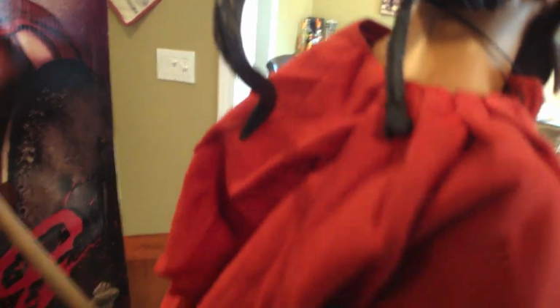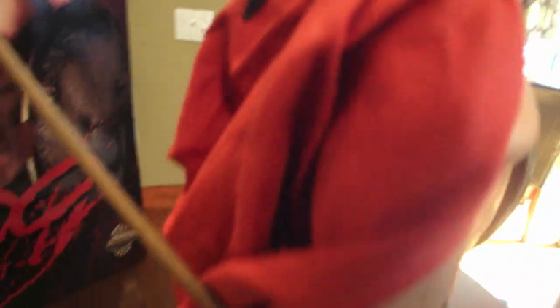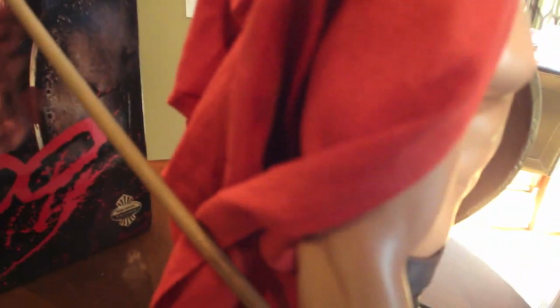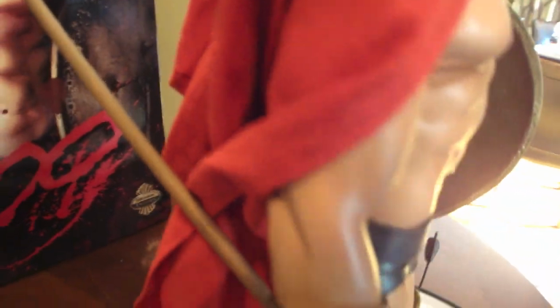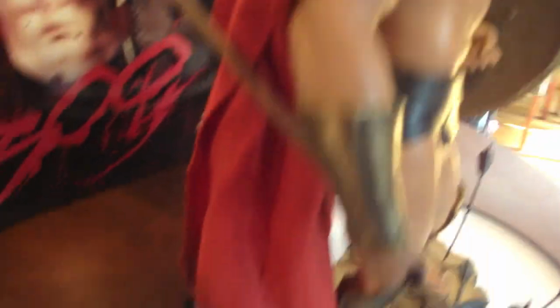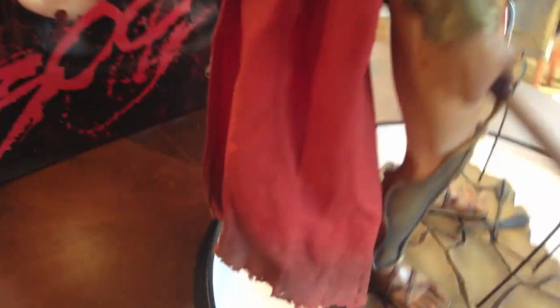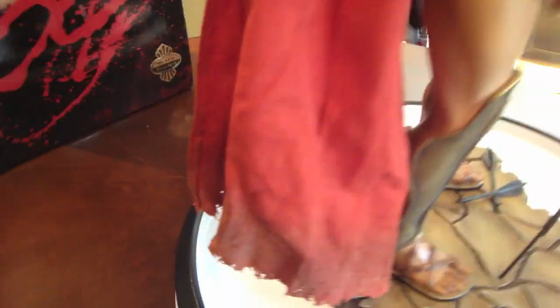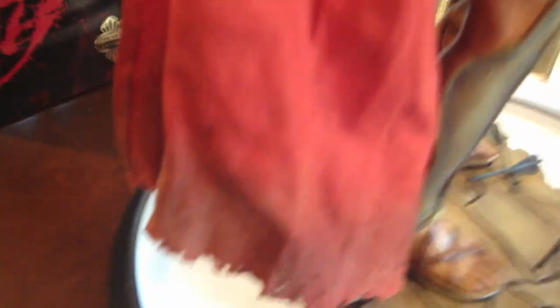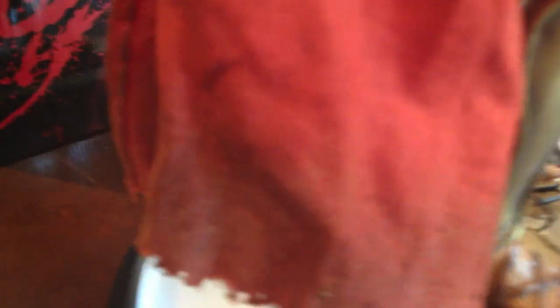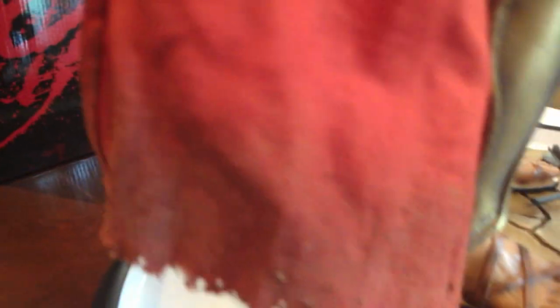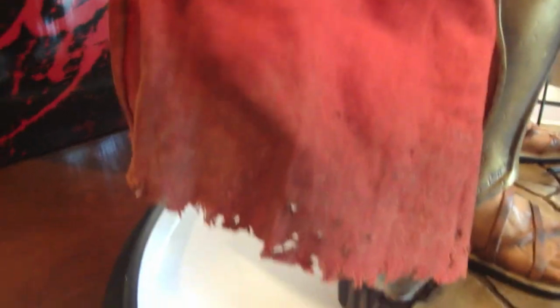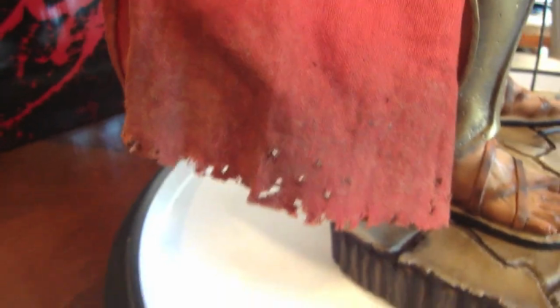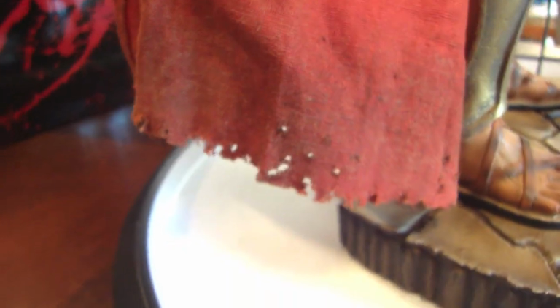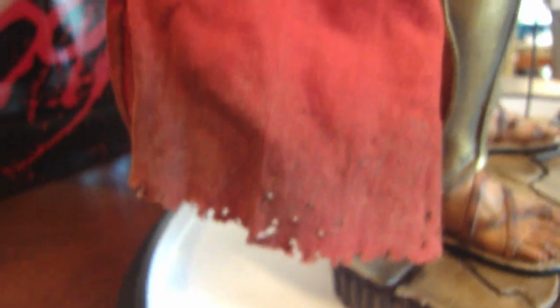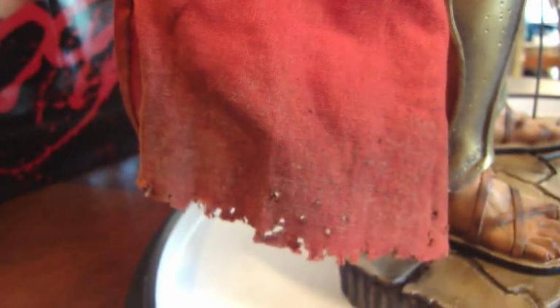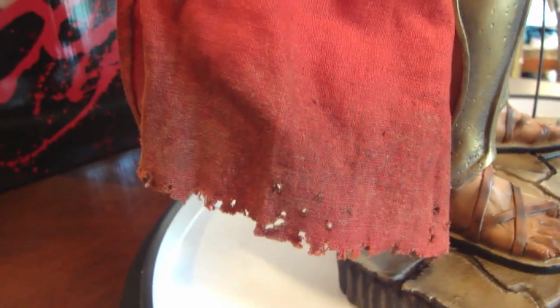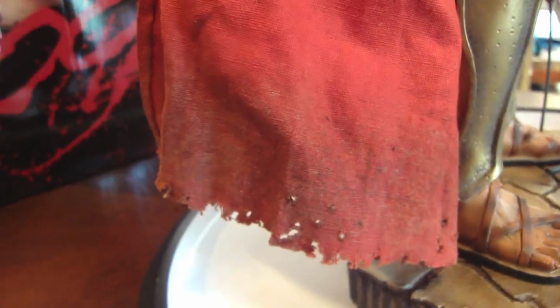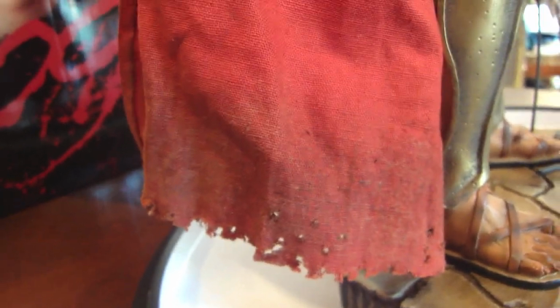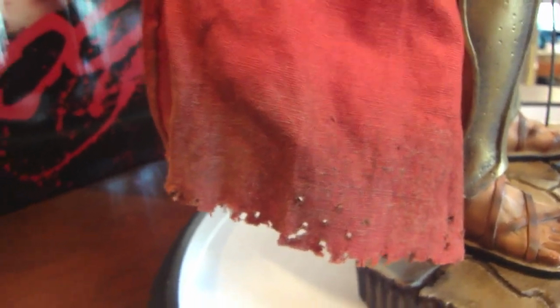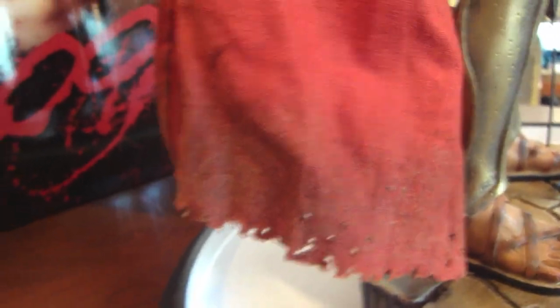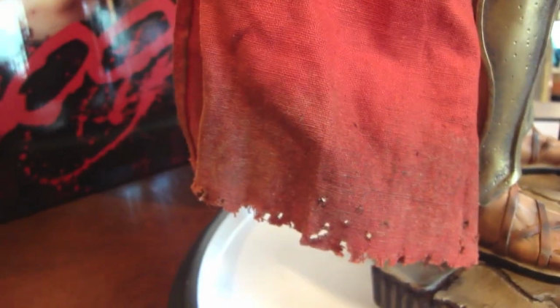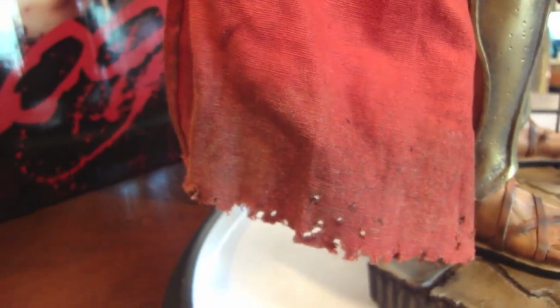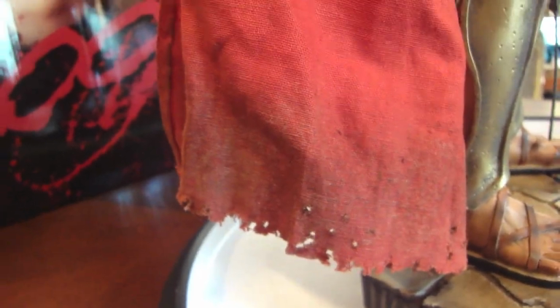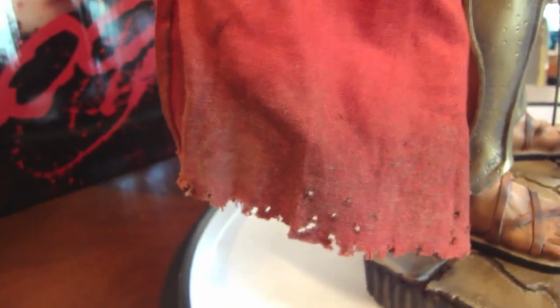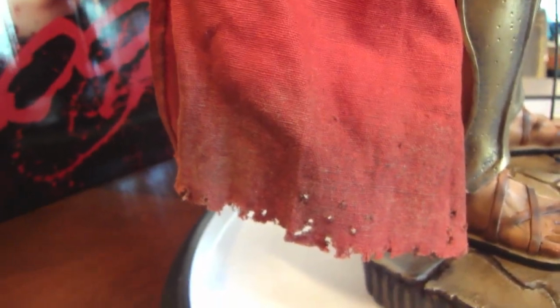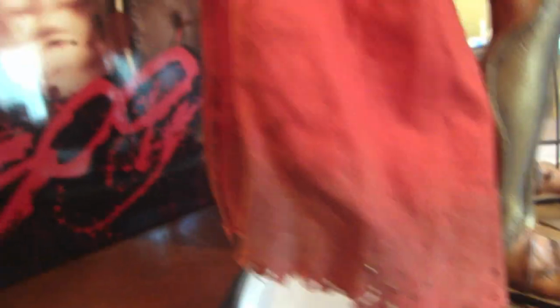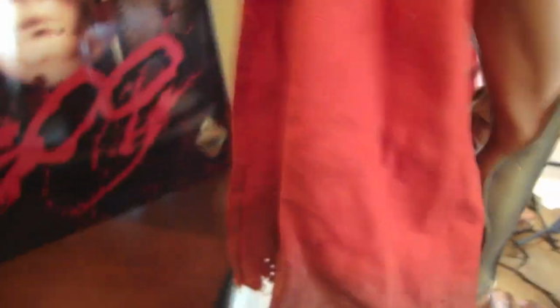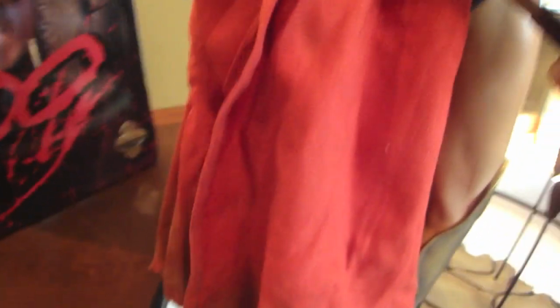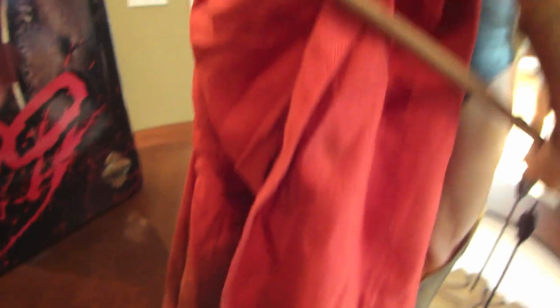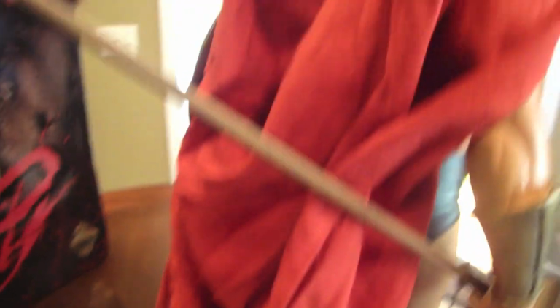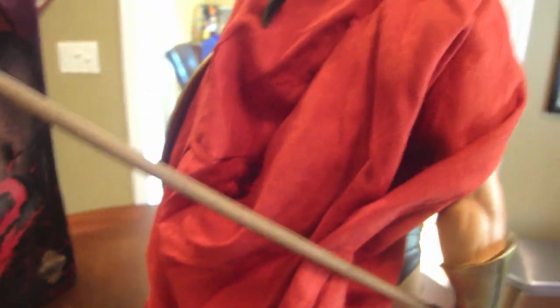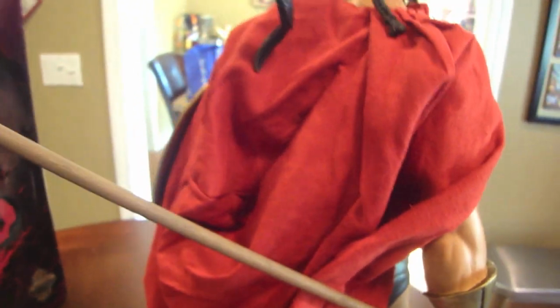Just the weathering on his cape — as you get lower near the bottom of the cape, it's riddled and frail and all torn apart and black. It has stains on the cape and everything.